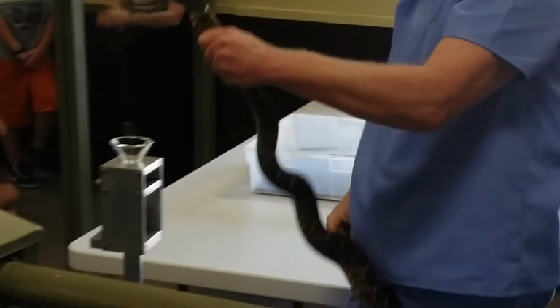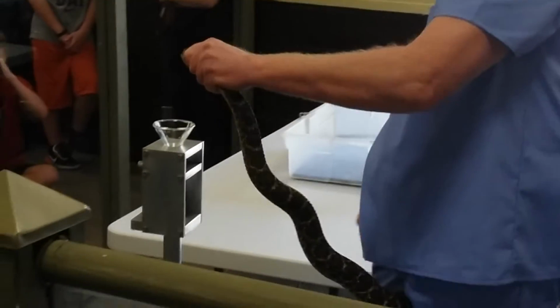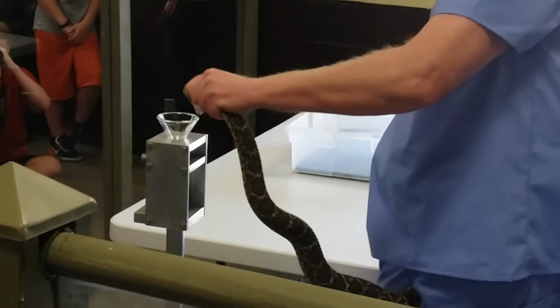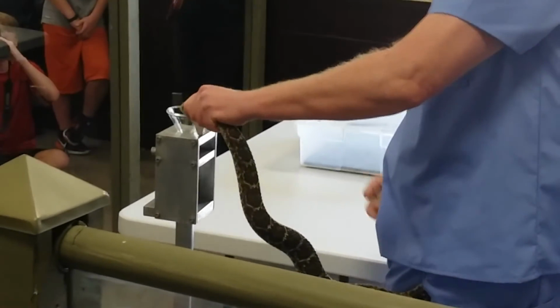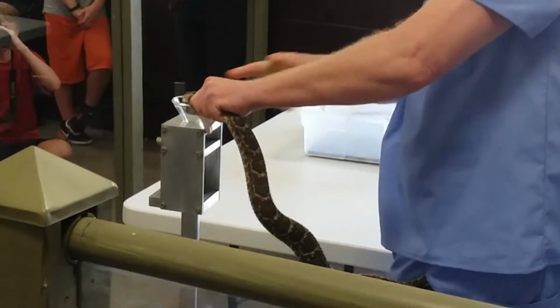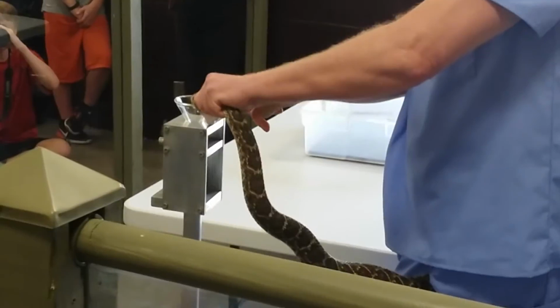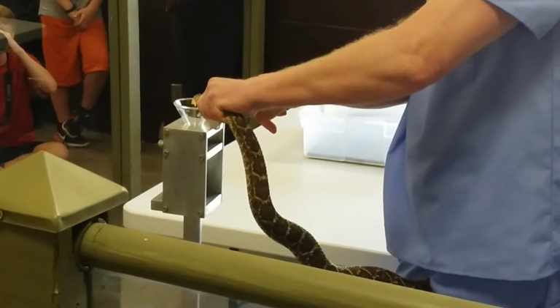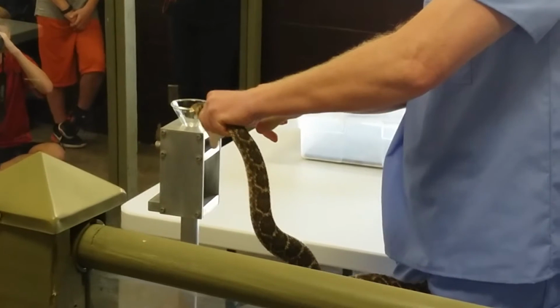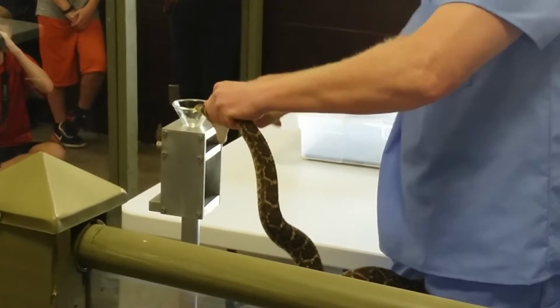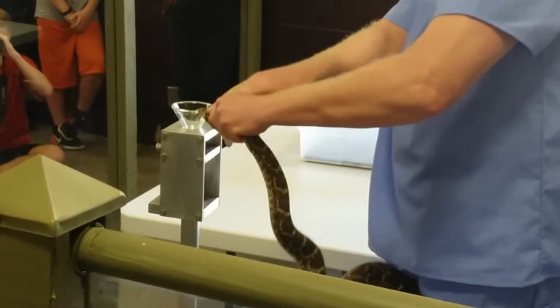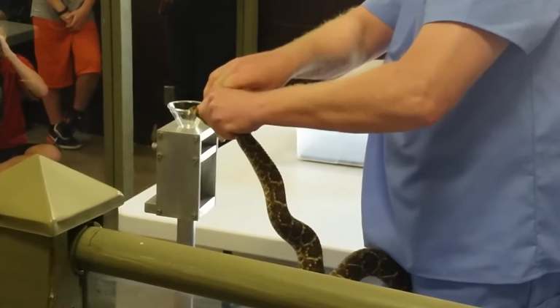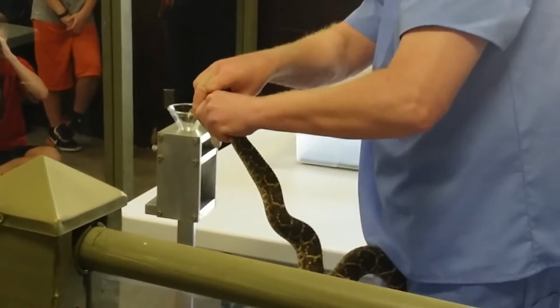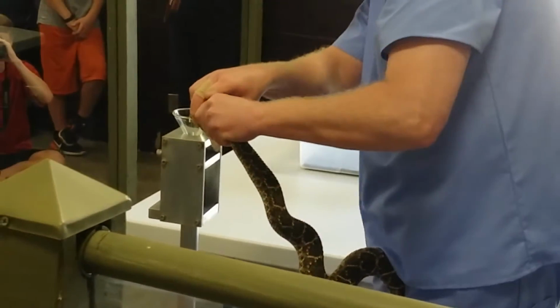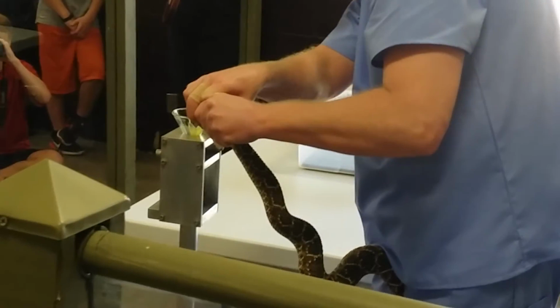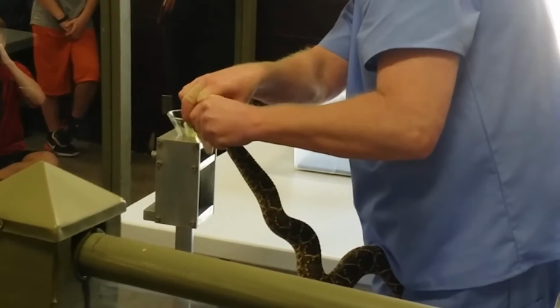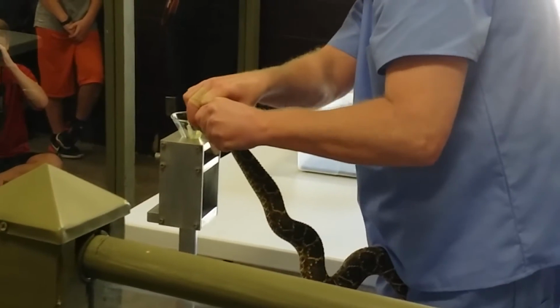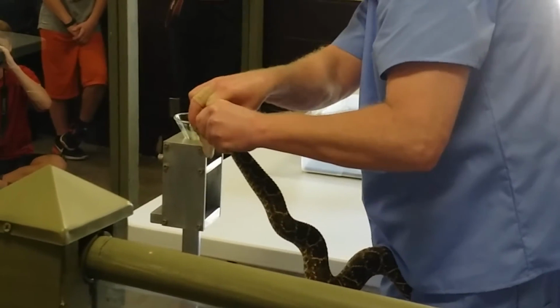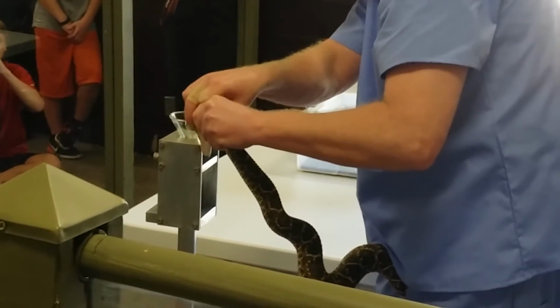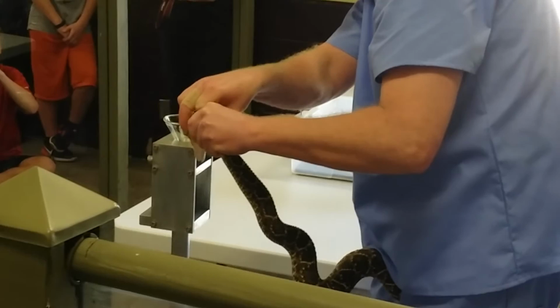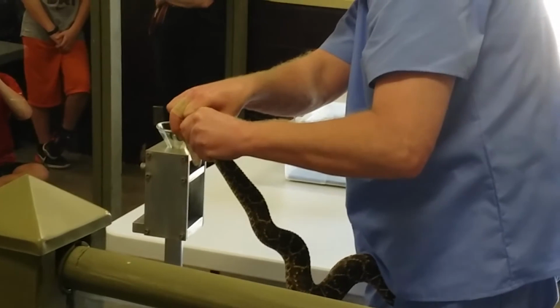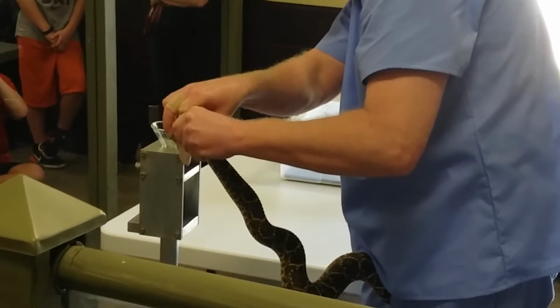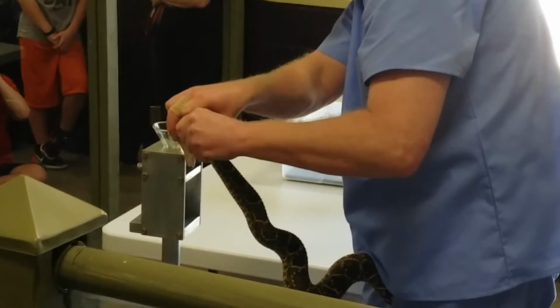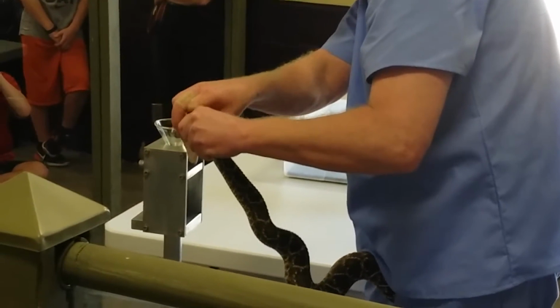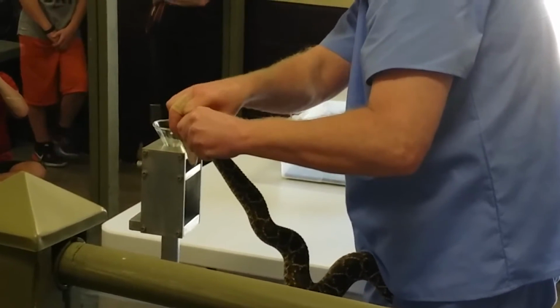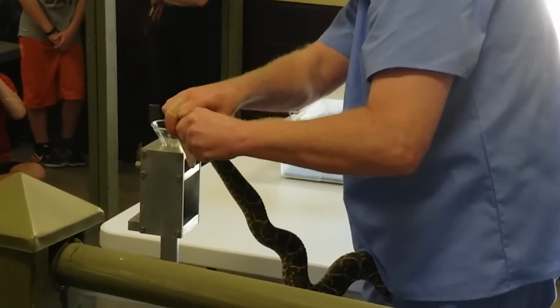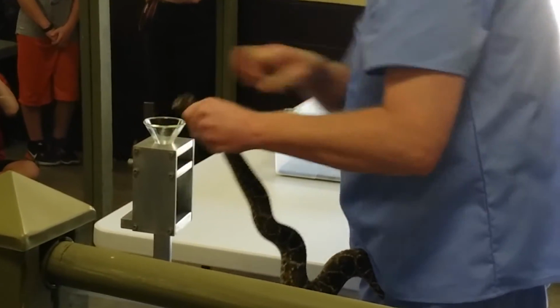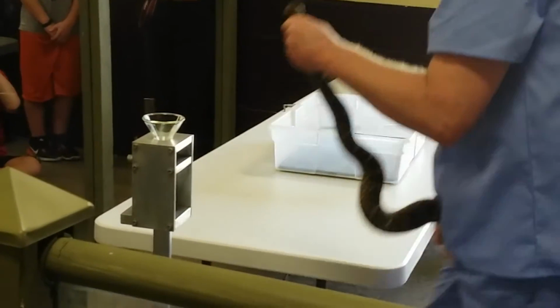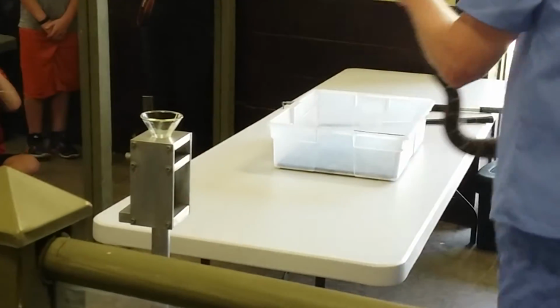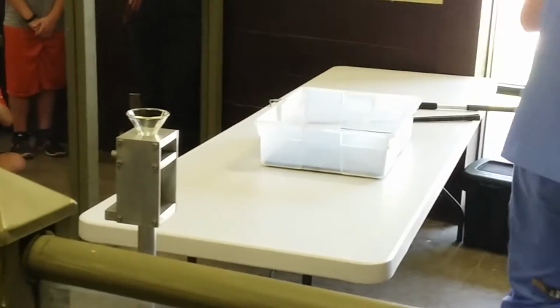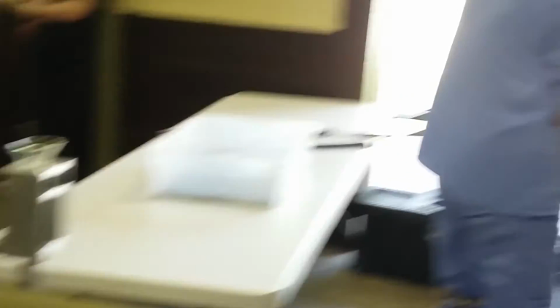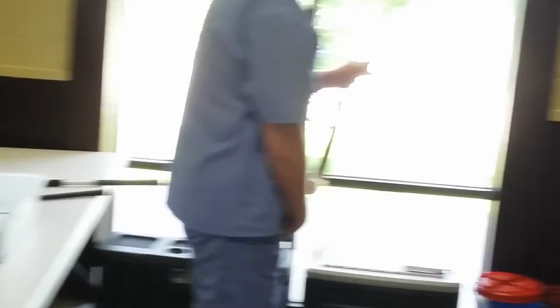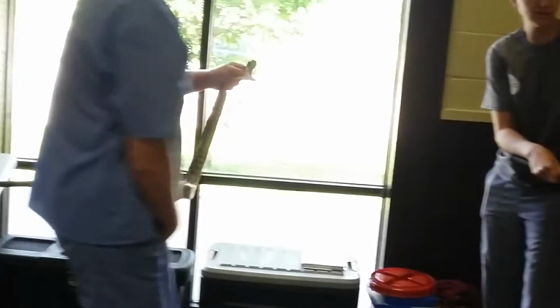Are you going to sell the antivenom? No, you can't sell it. Antivenom is an FDA controlled substance. There's a special license — you have to have it to proceed with any investigation.